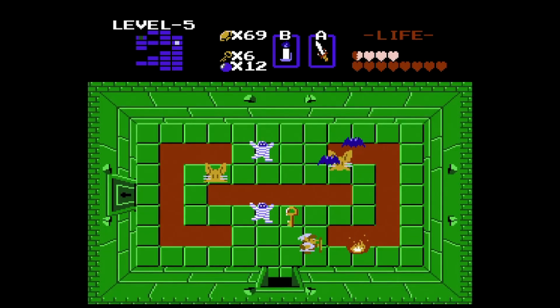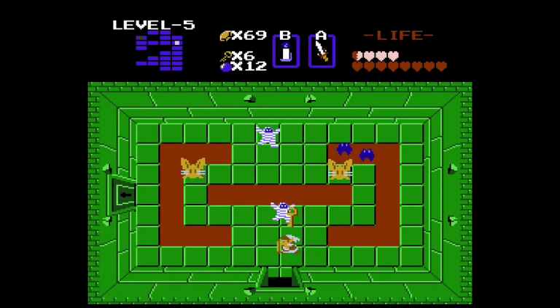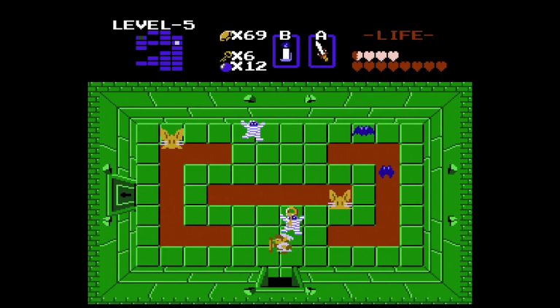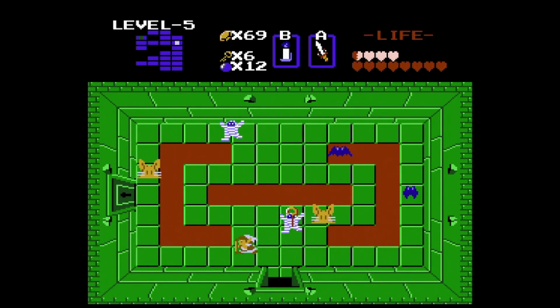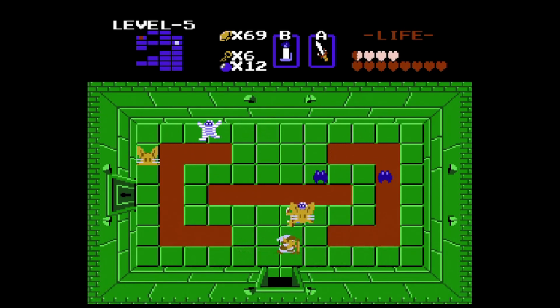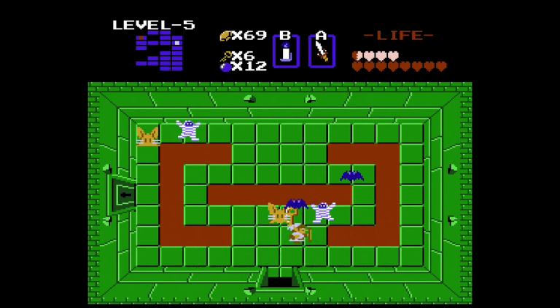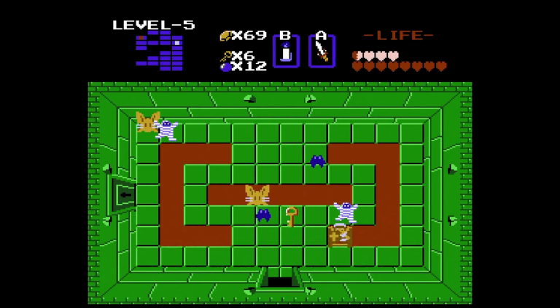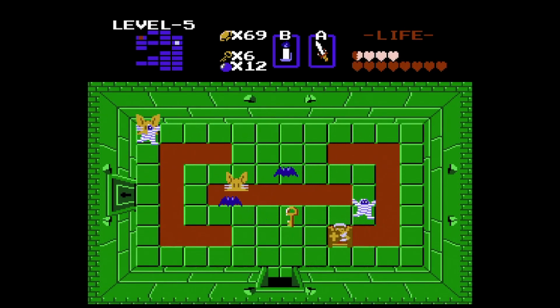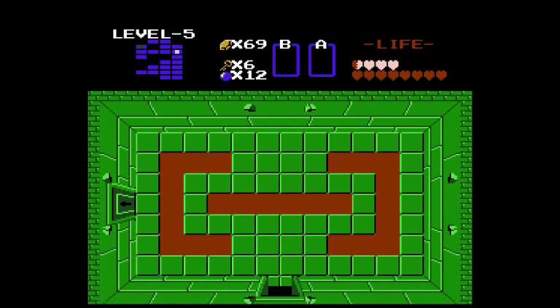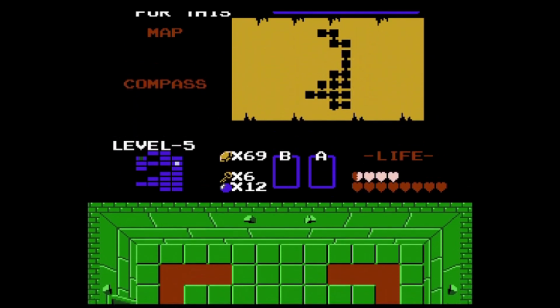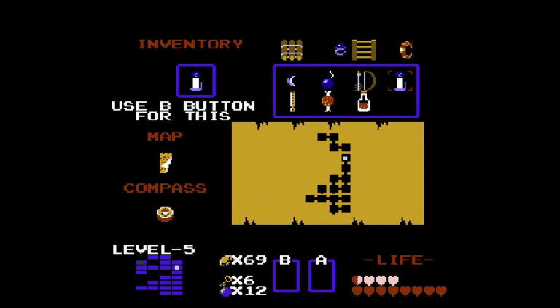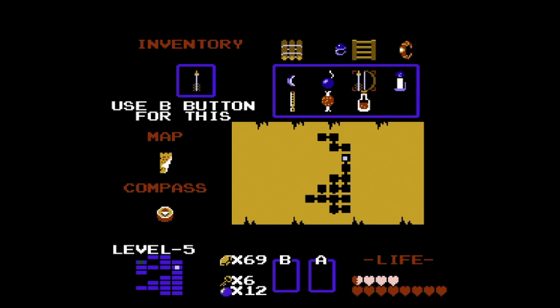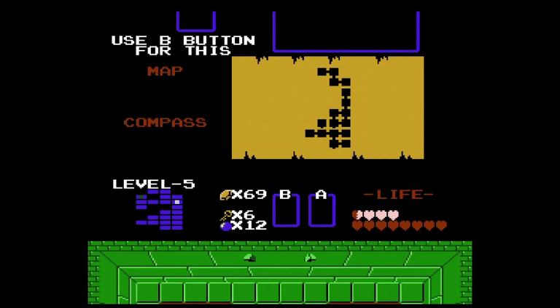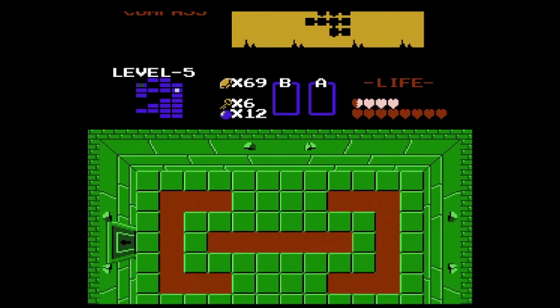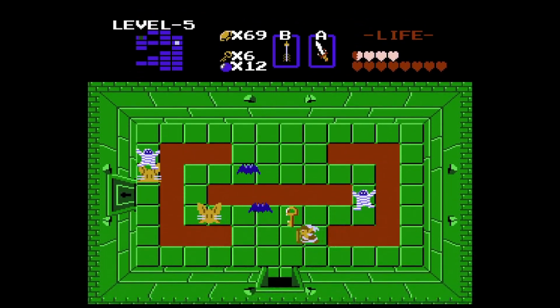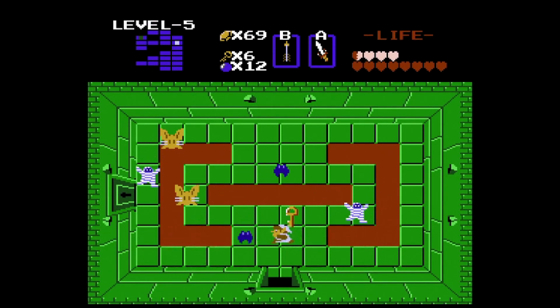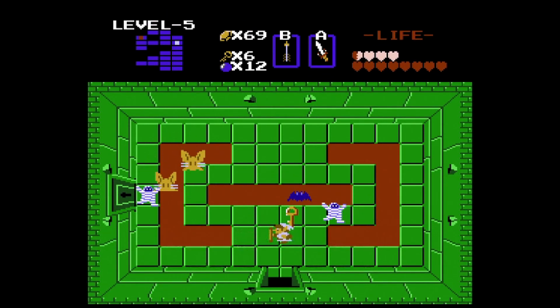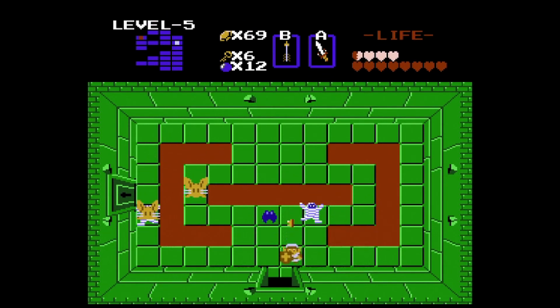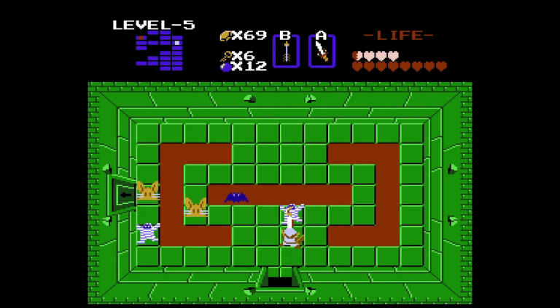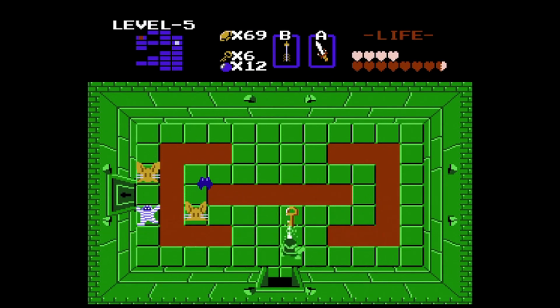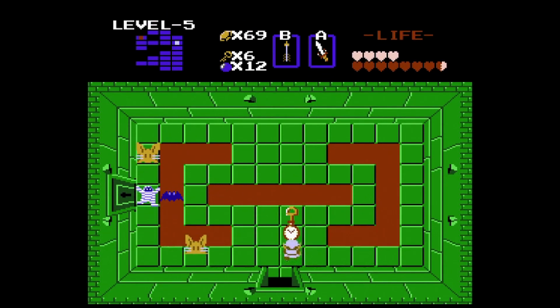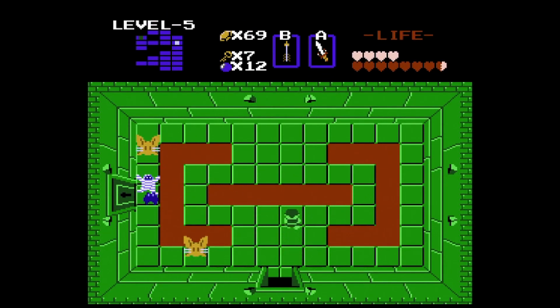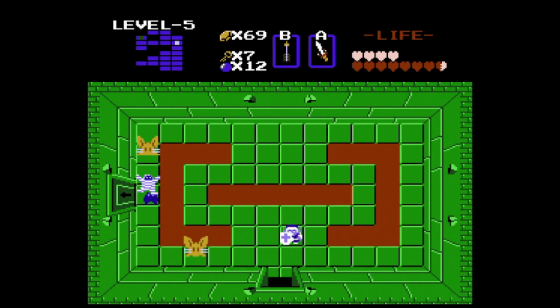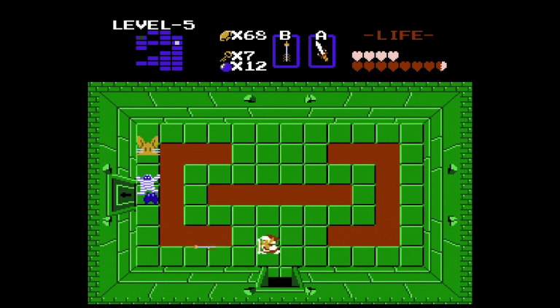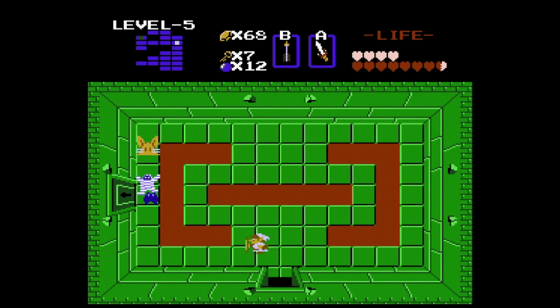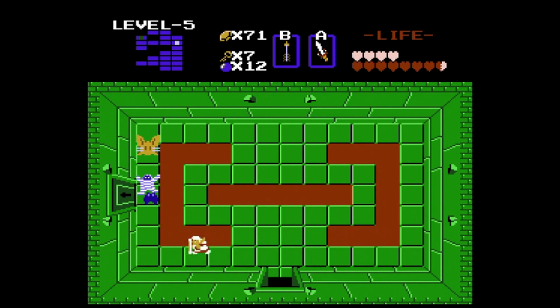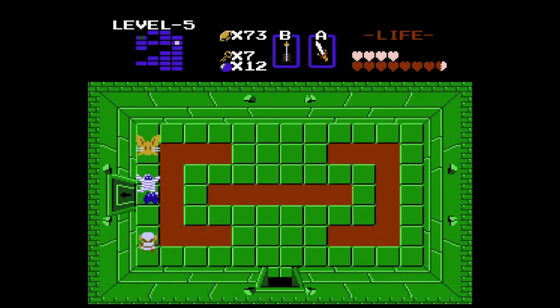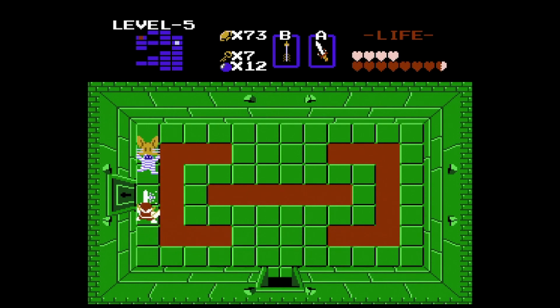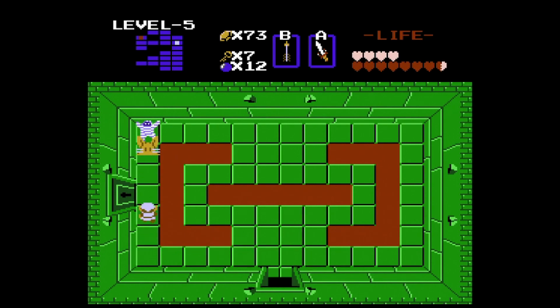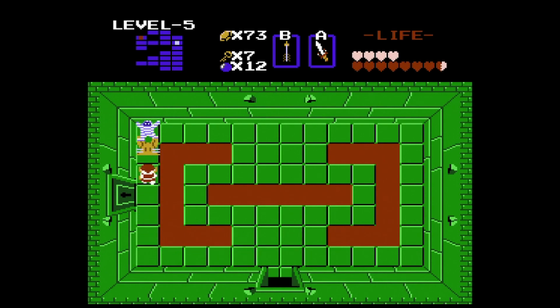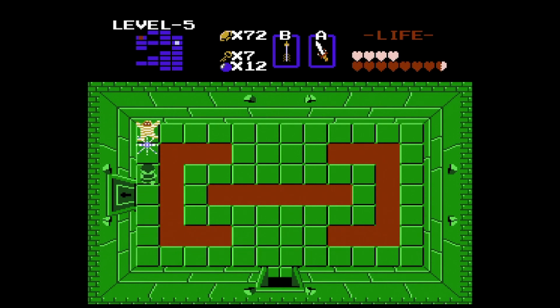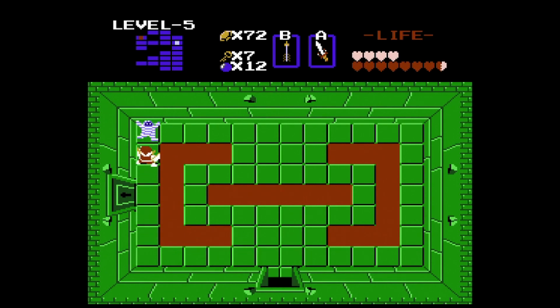Here we got some Gibdos, some keys and a couple of Pols Voice. Again you can hide in this area, or get hit like I did. But we got the clock so that froze the enemies — good deal. Two clocks.